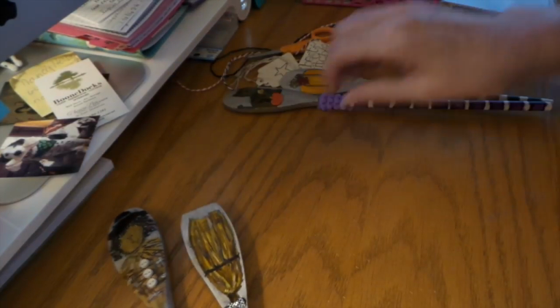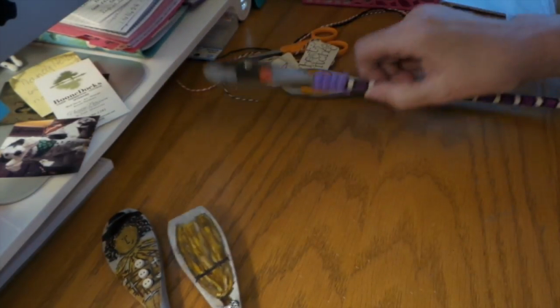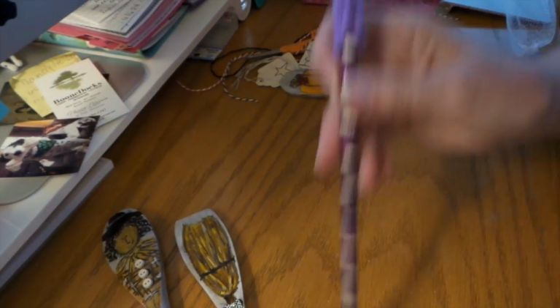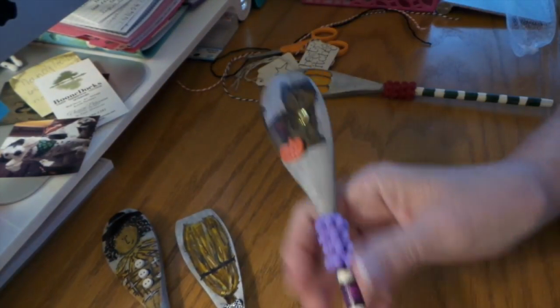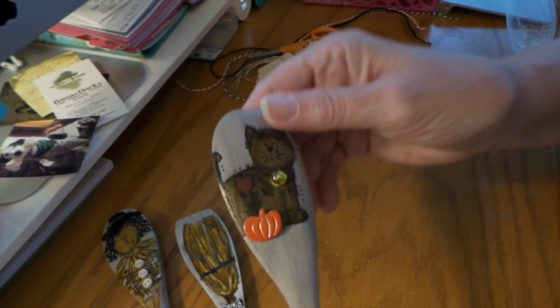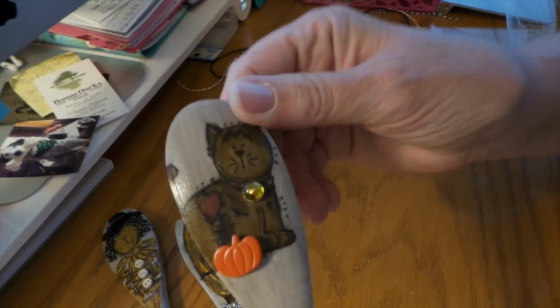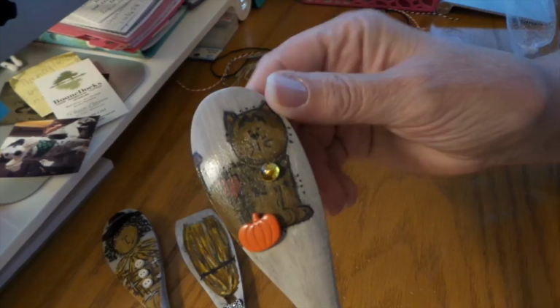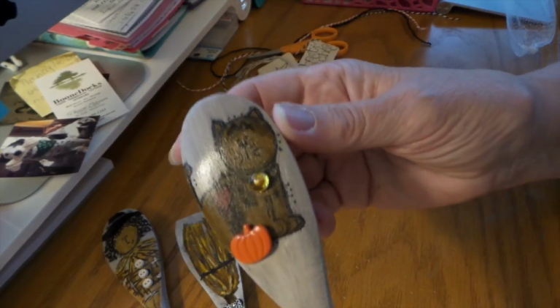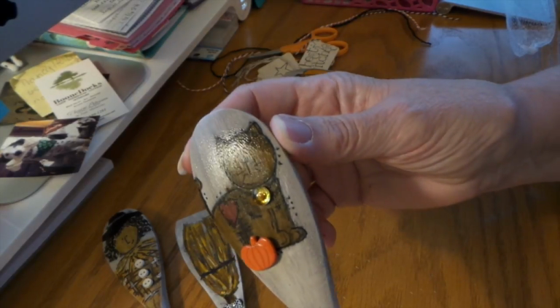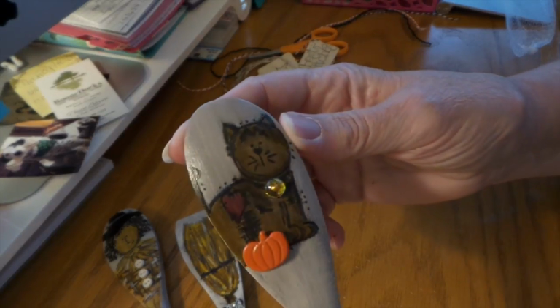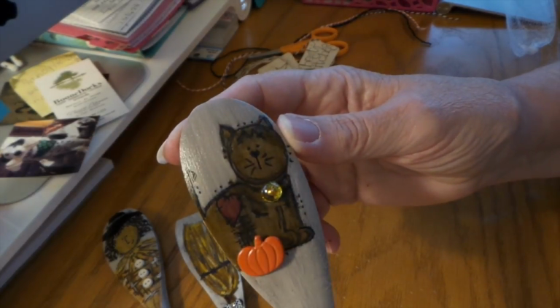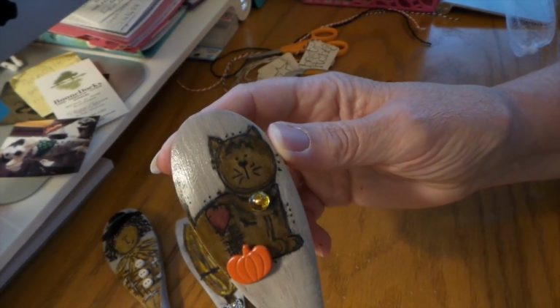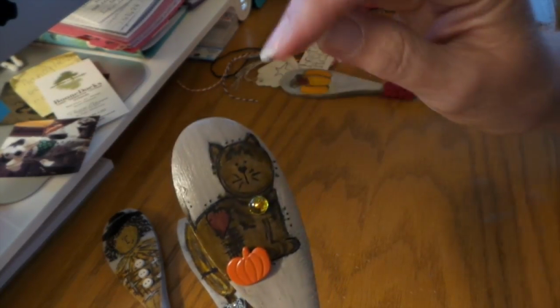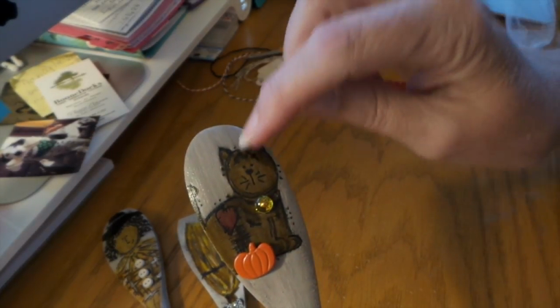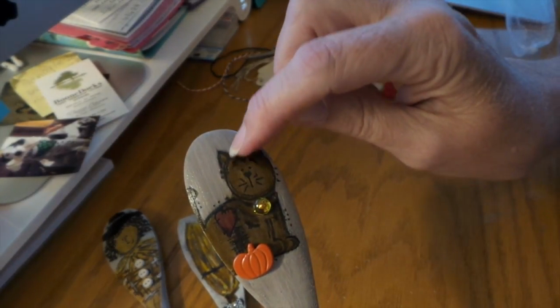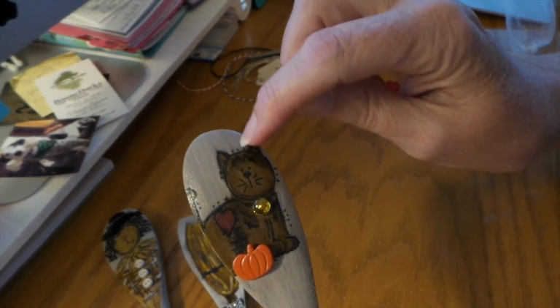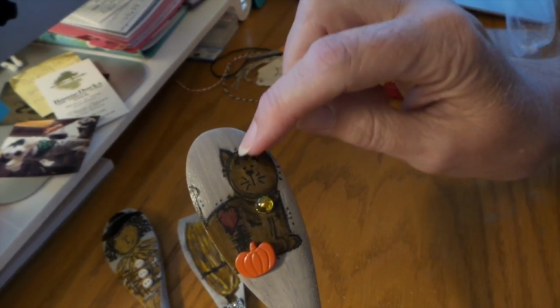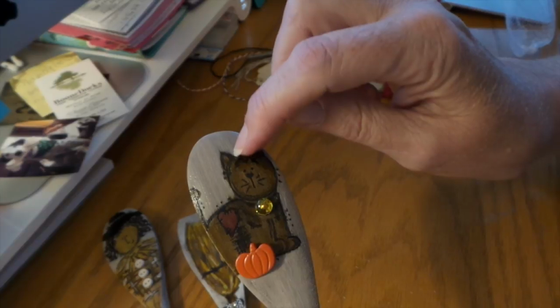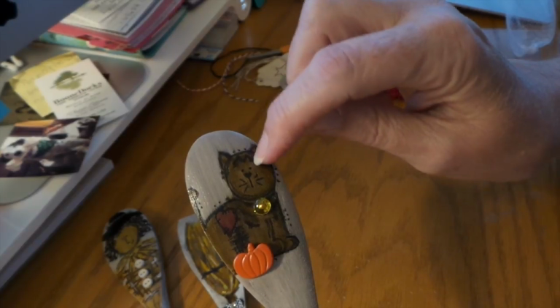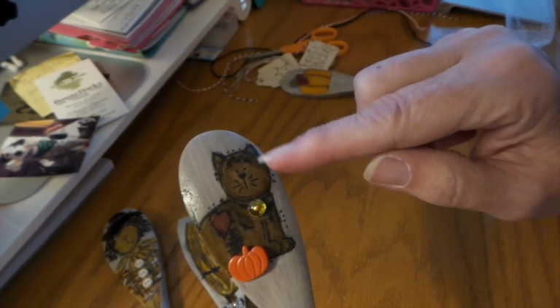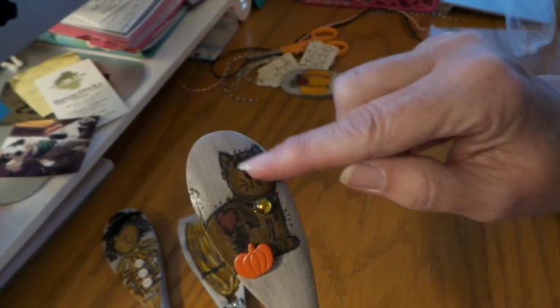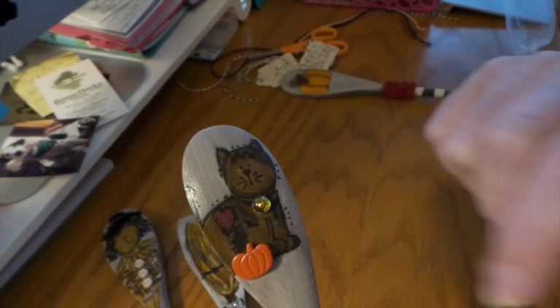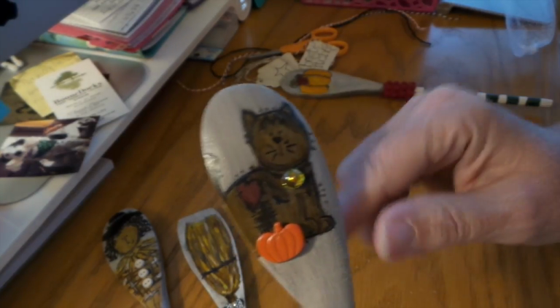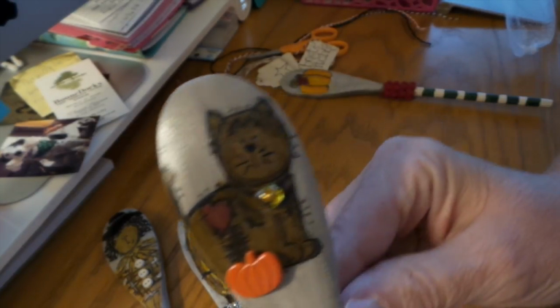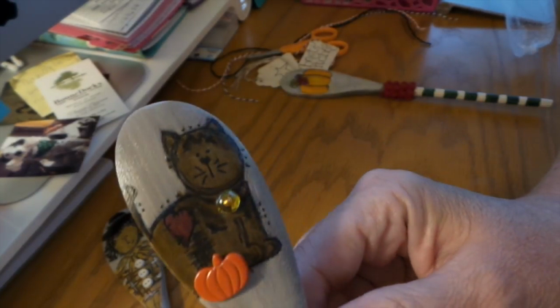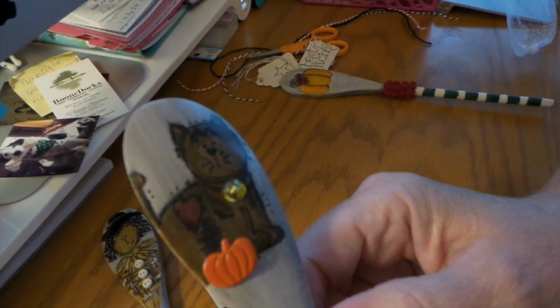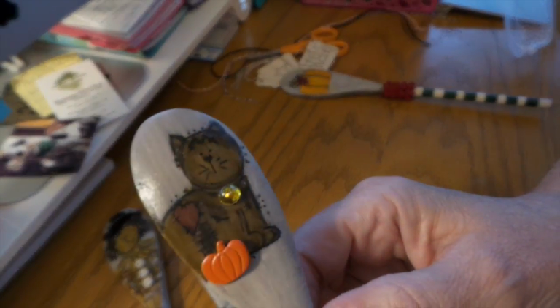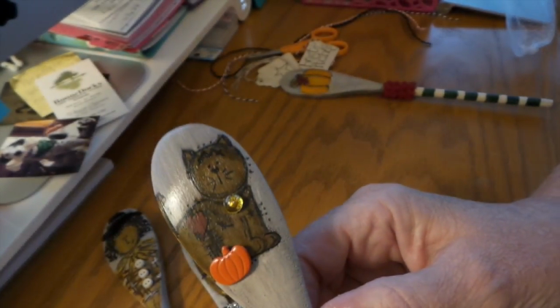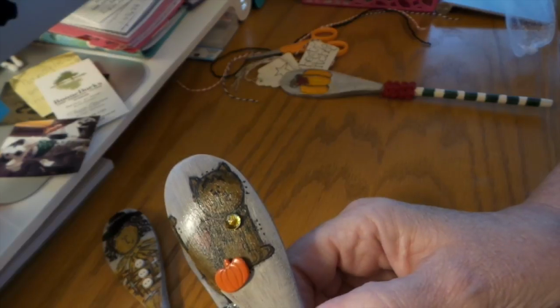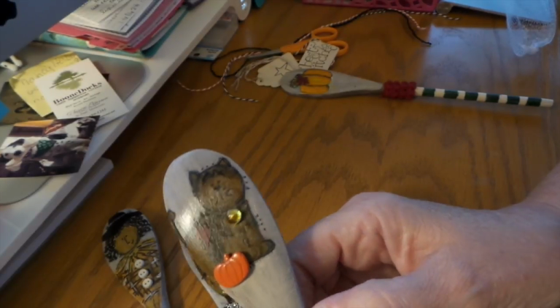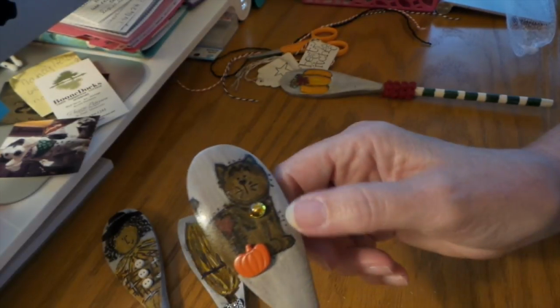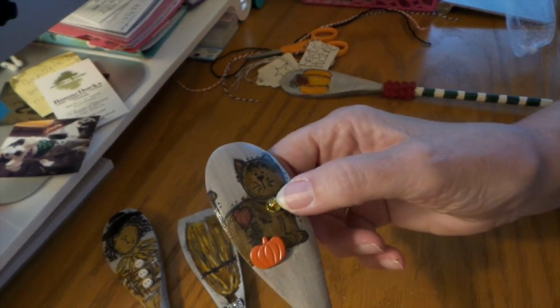And then the kitty is Sophie. Linda has a cat named Sophie, and she has a little M stripe above her on her forehead. So I added that.